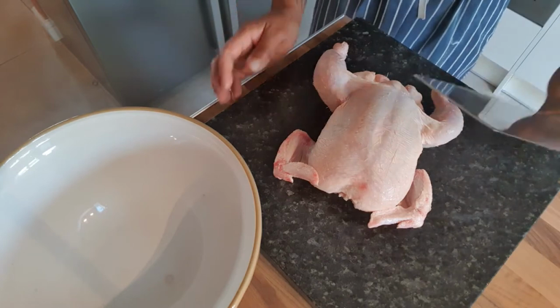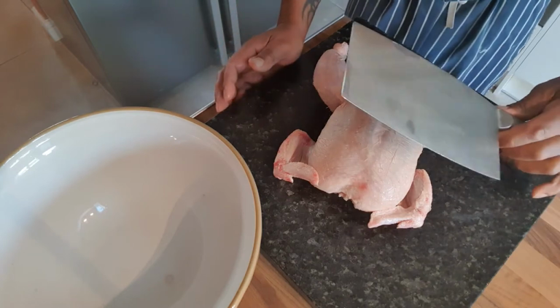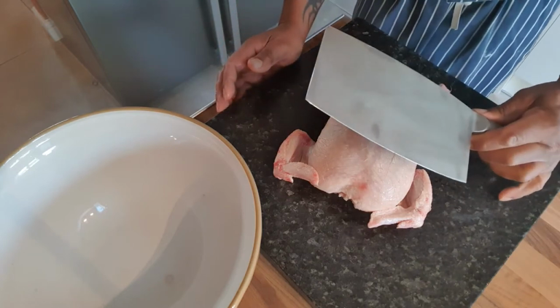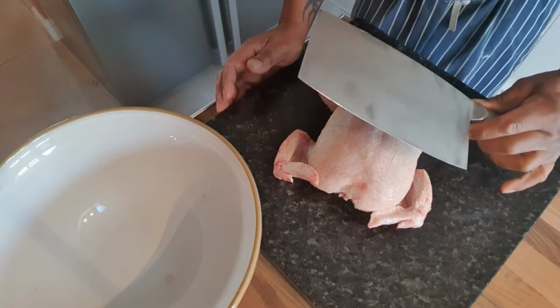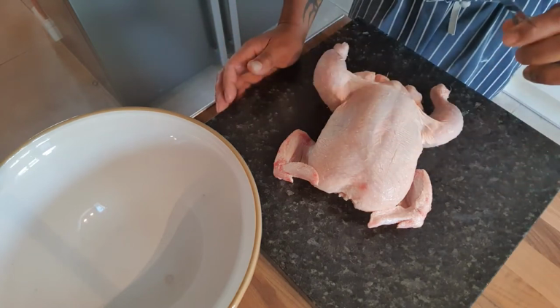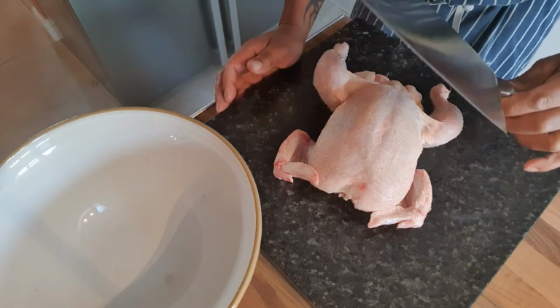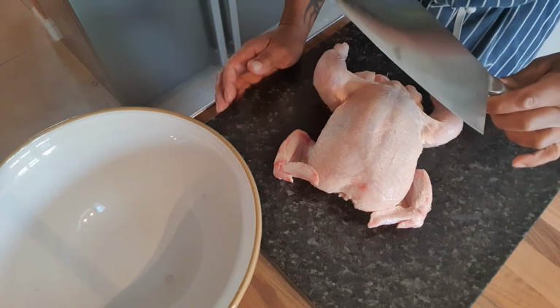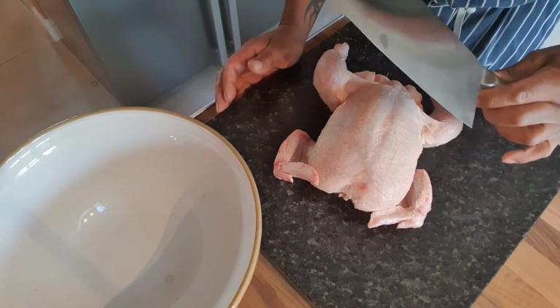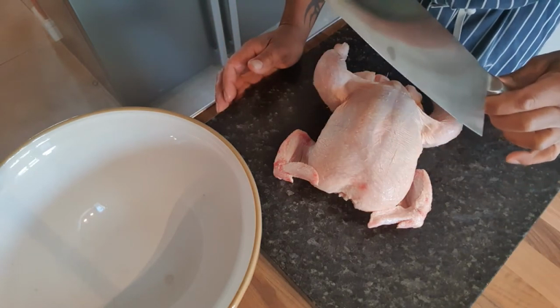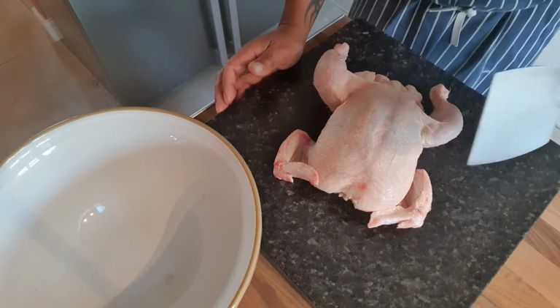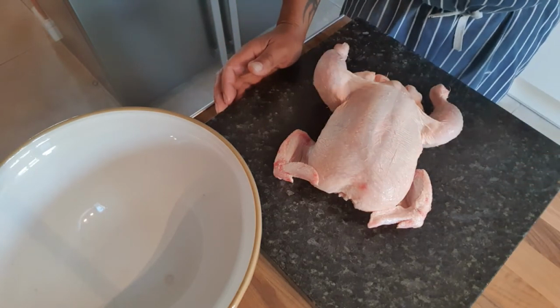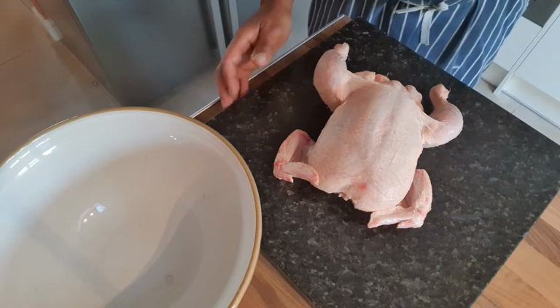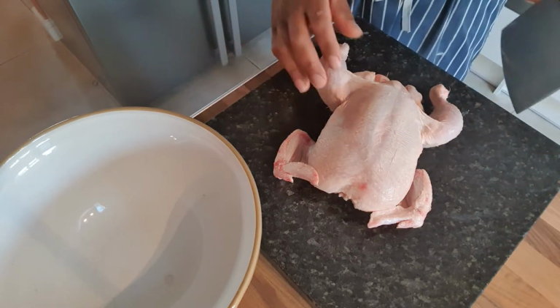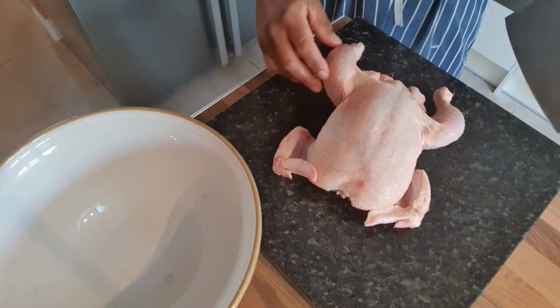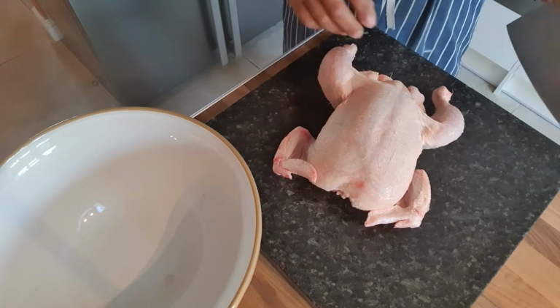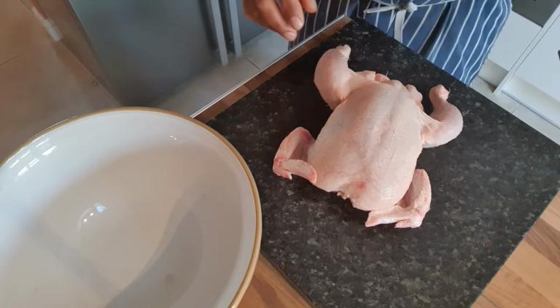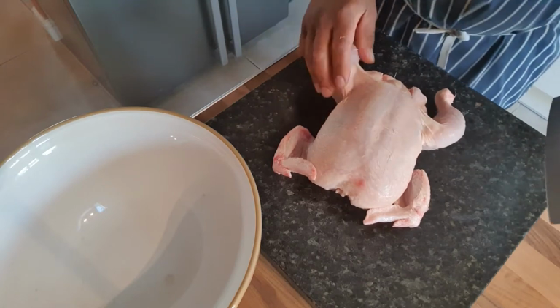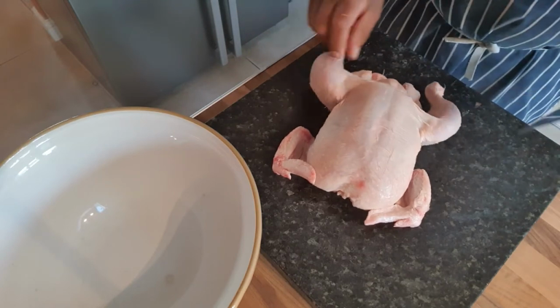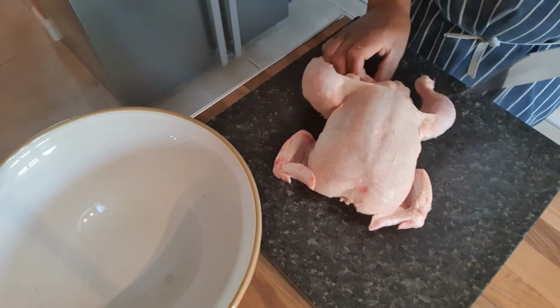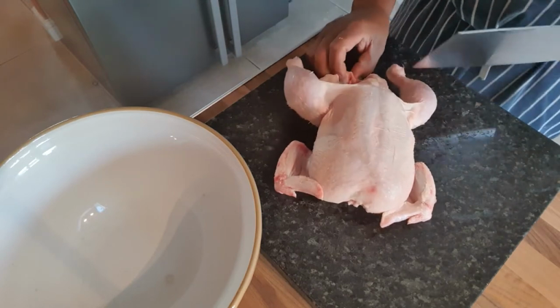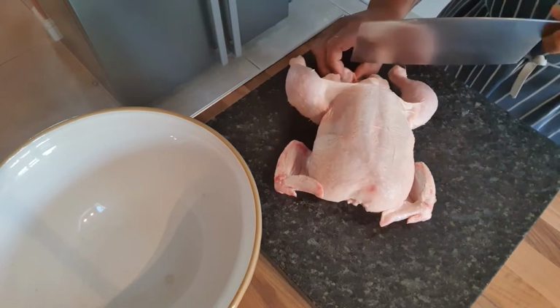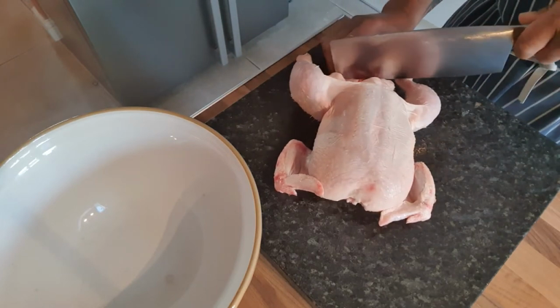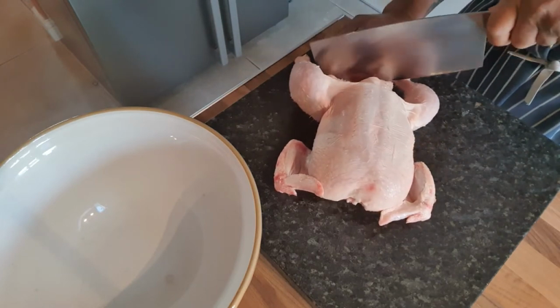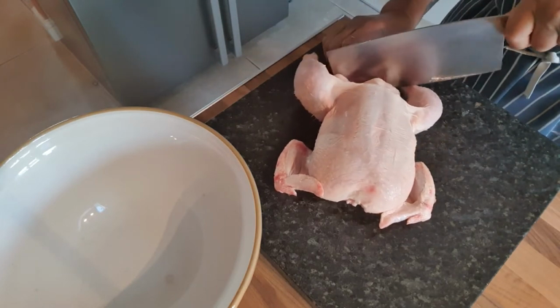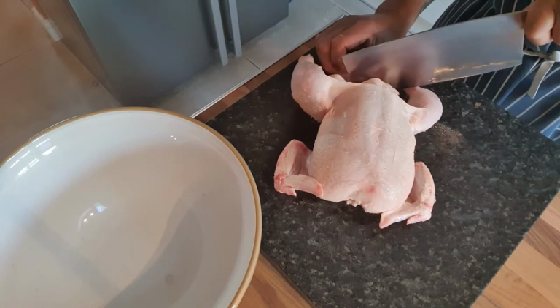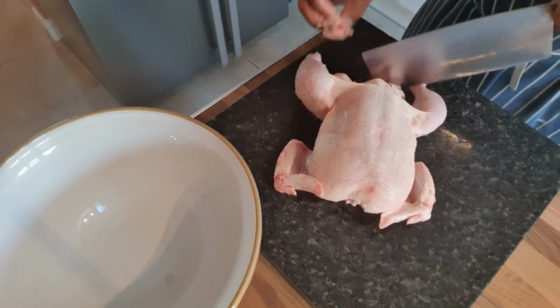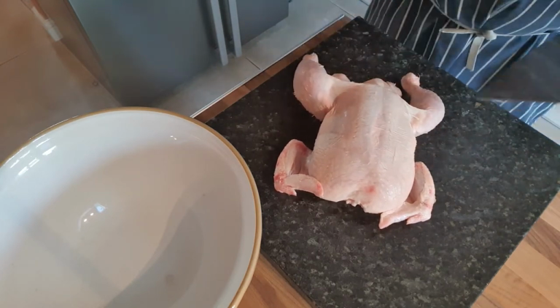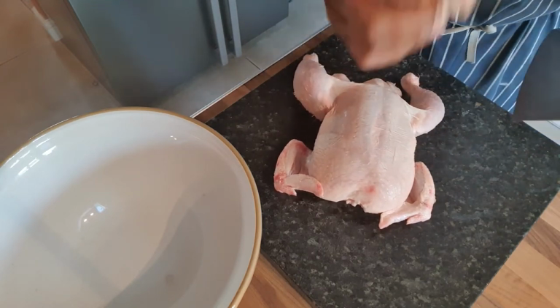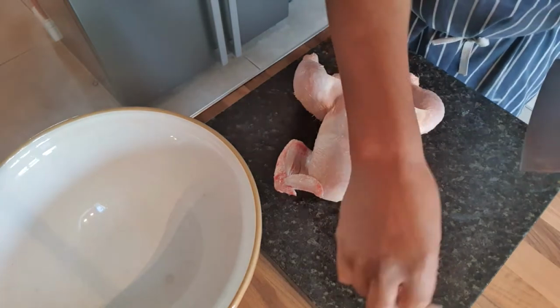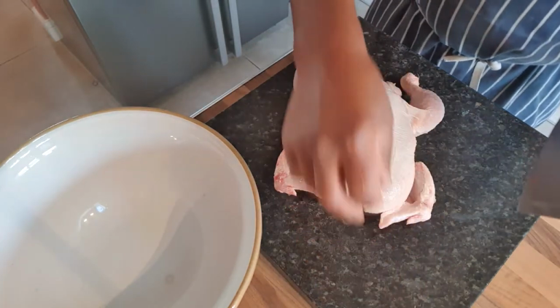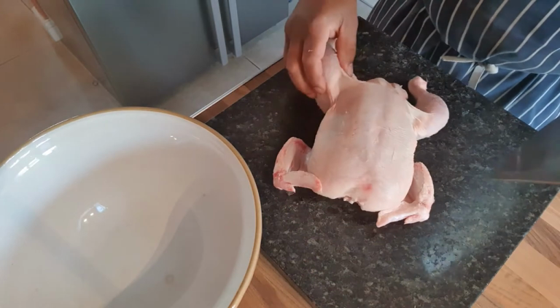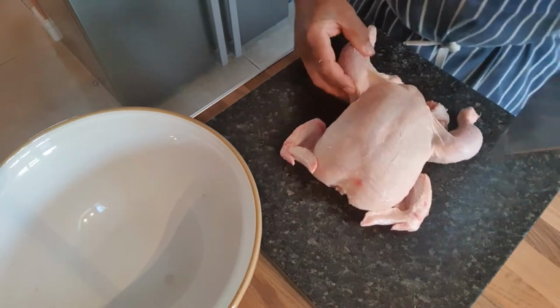I use a meat cleaver — razor sharp. I make sure my cleaver is razor sharp. The first thing I do is I take the butt off. Some people like the bum, I'm not a big fan, so that goes.